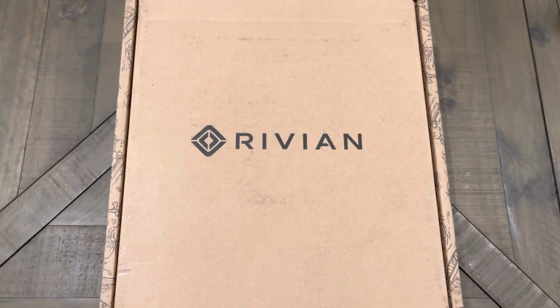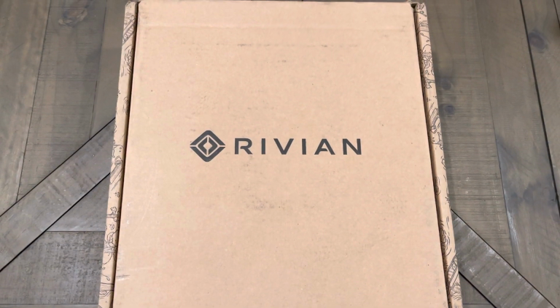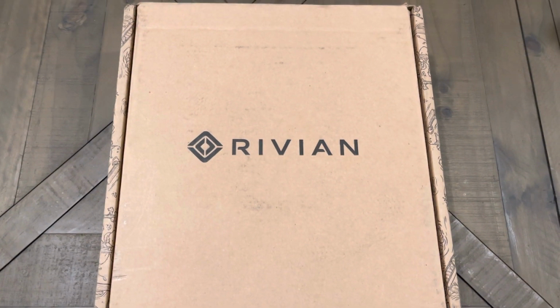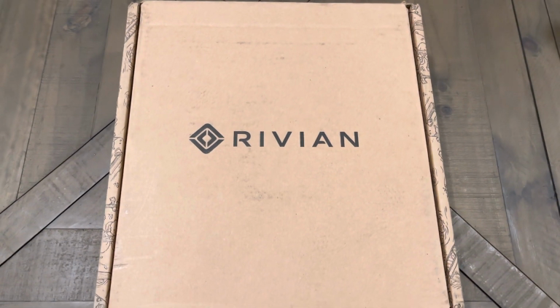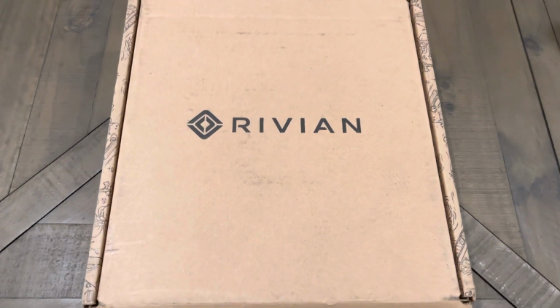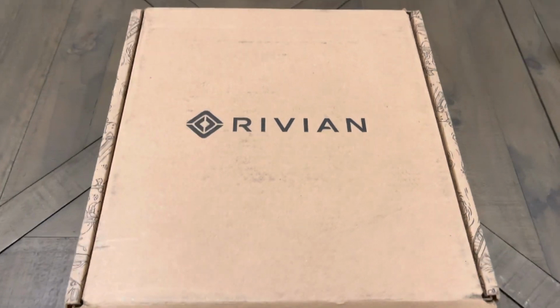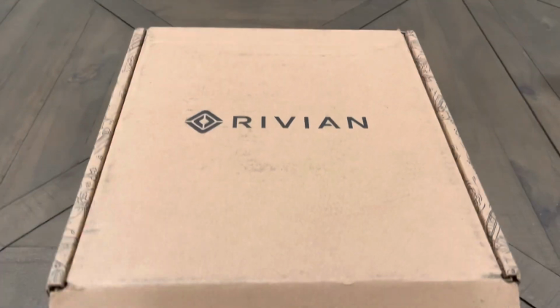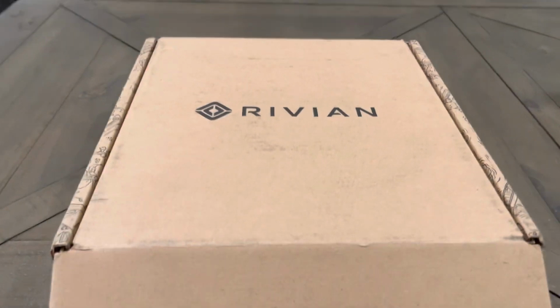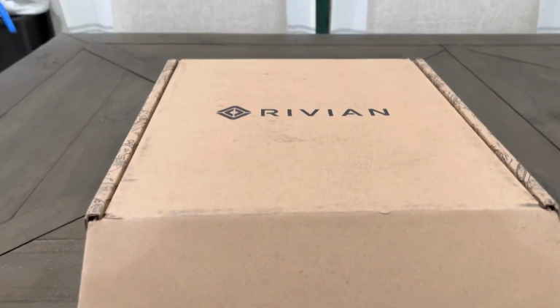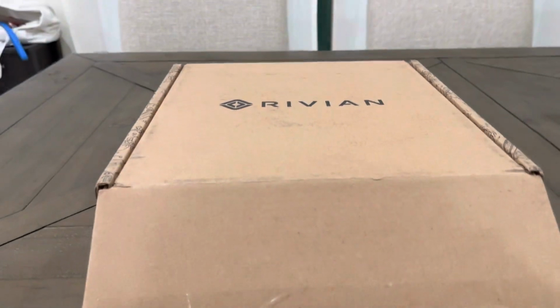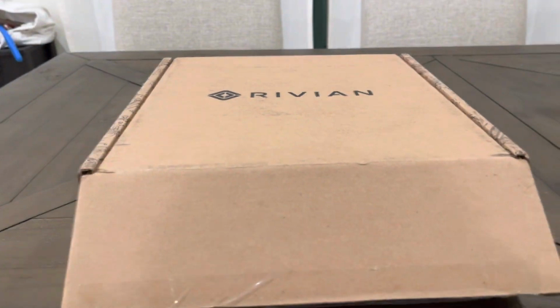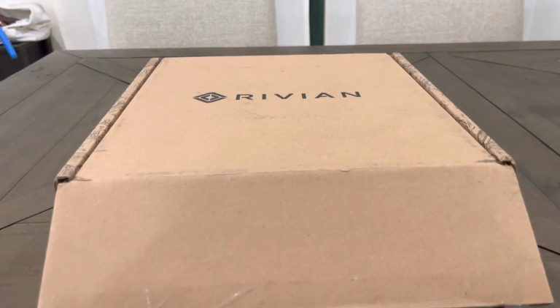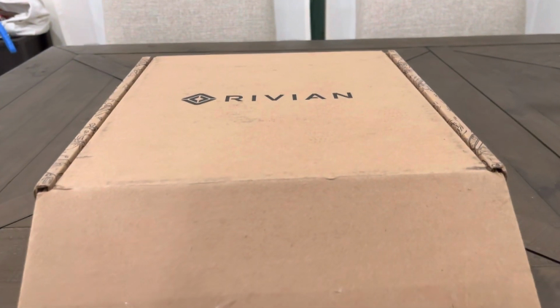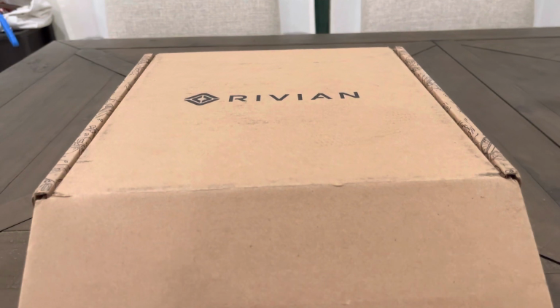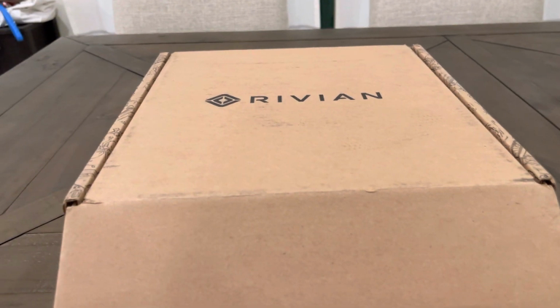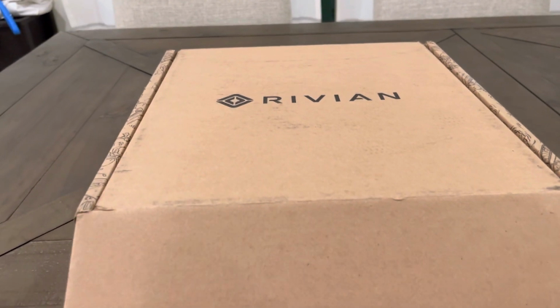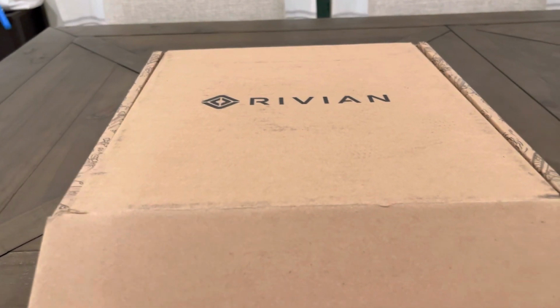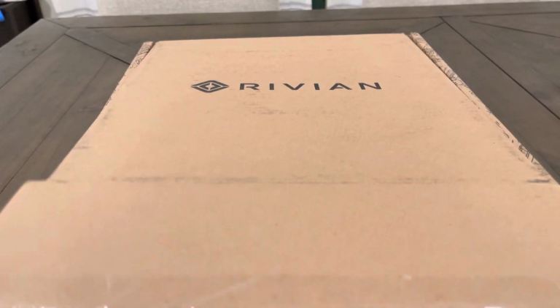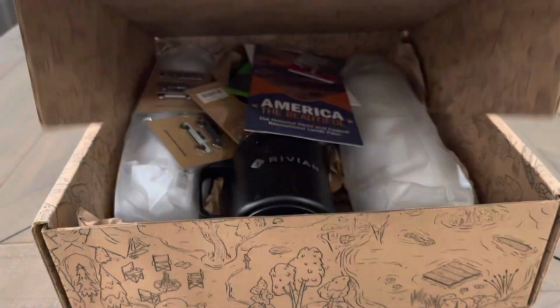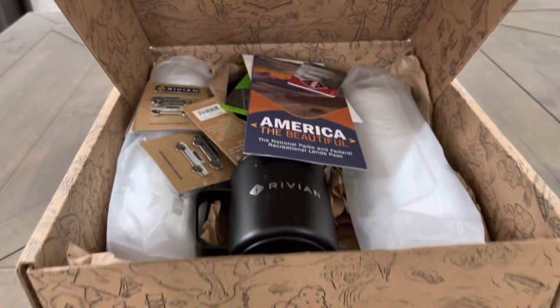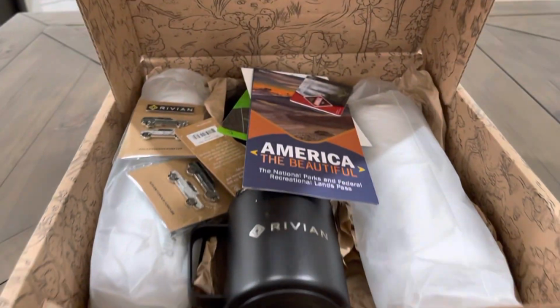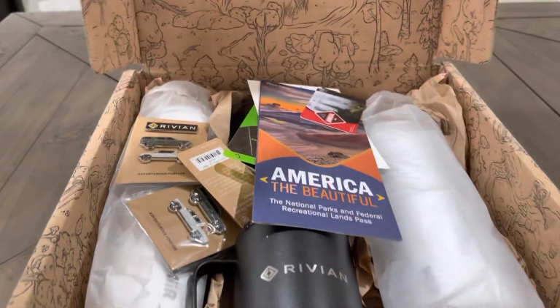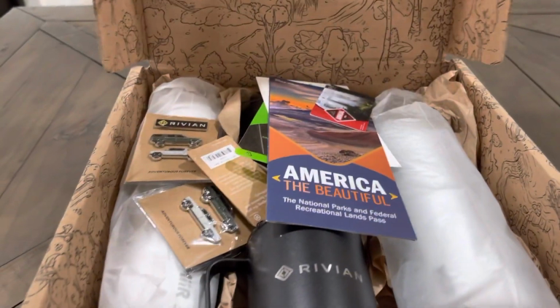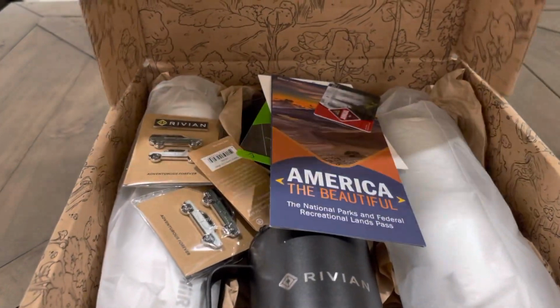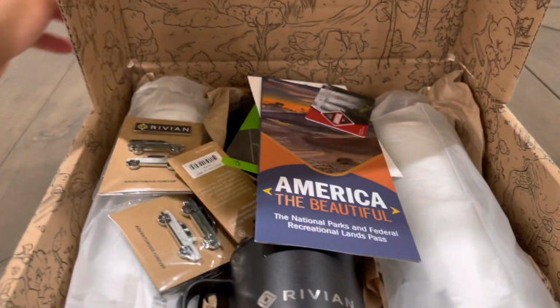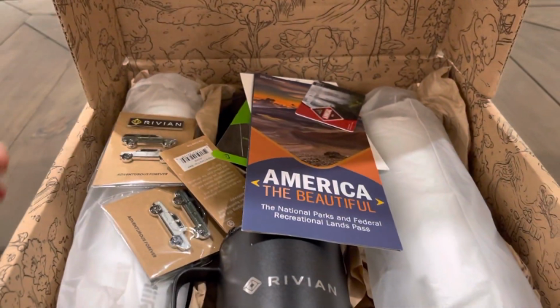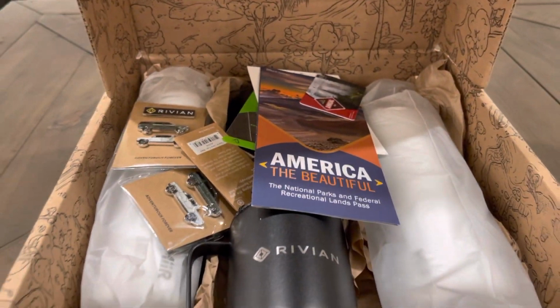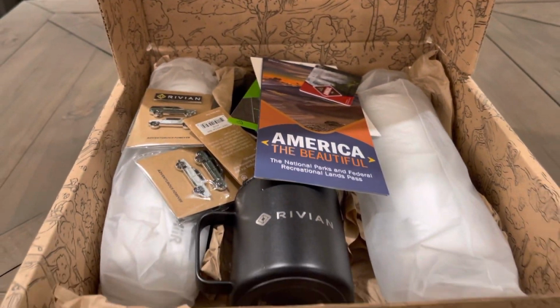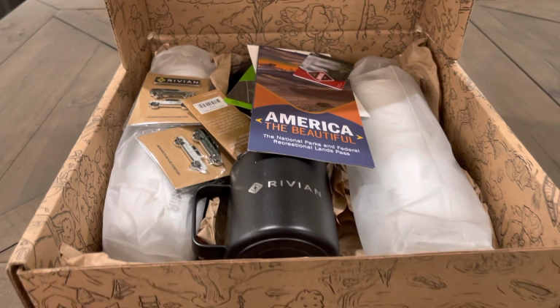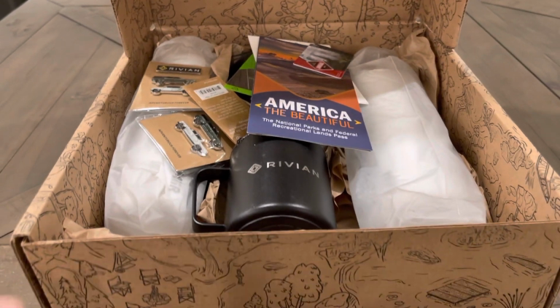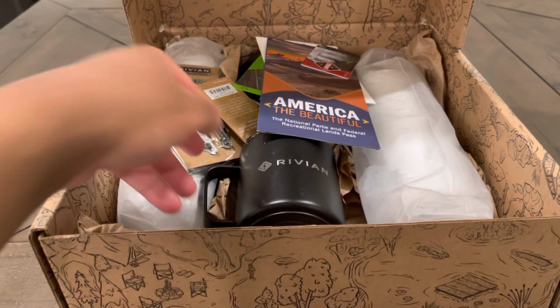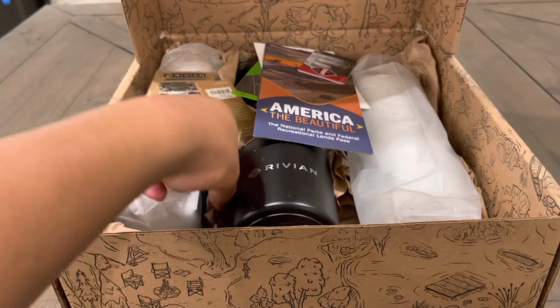So I just received a package from Rivian and haven't opened it yet. Let's see what's inside. Wow, pretty cool box.